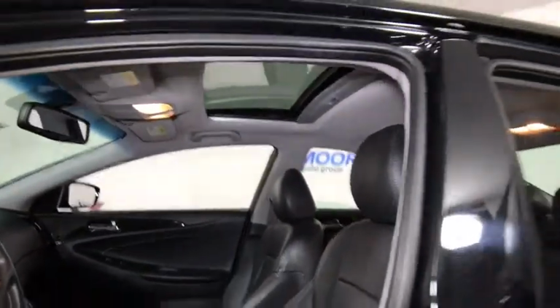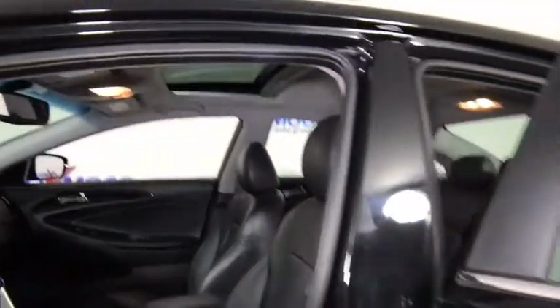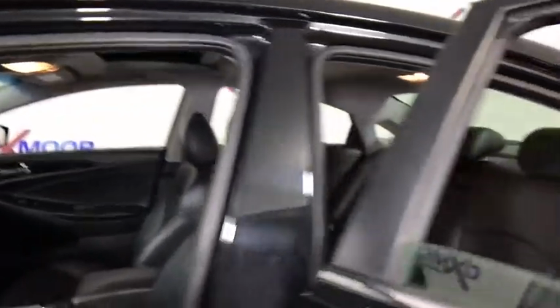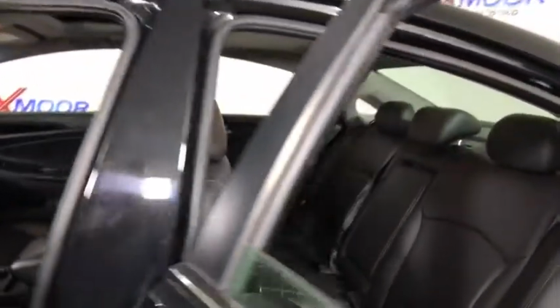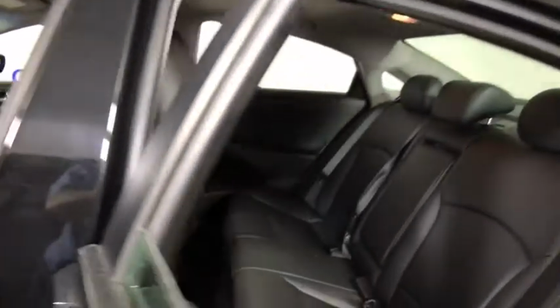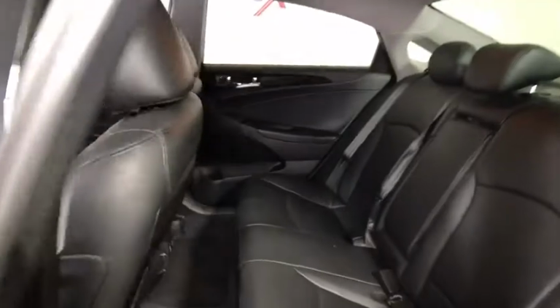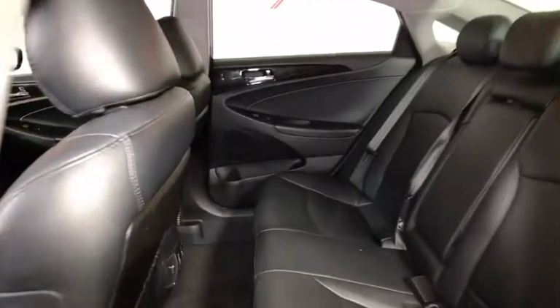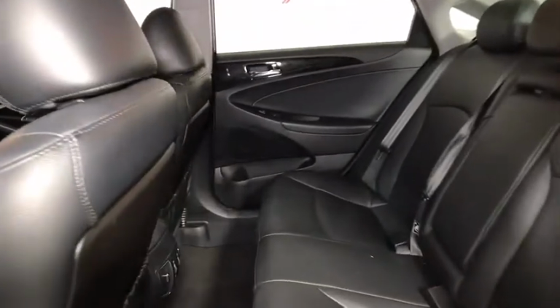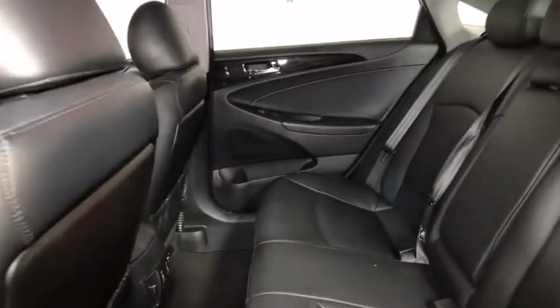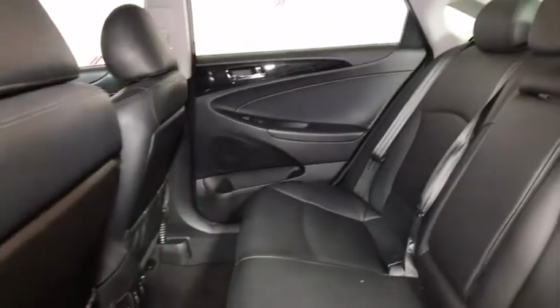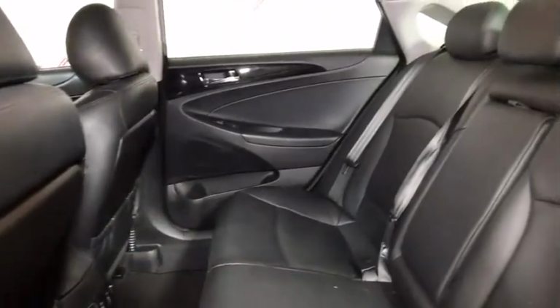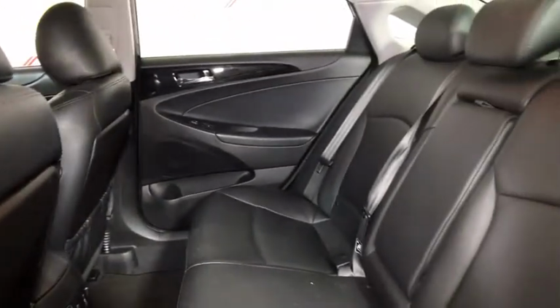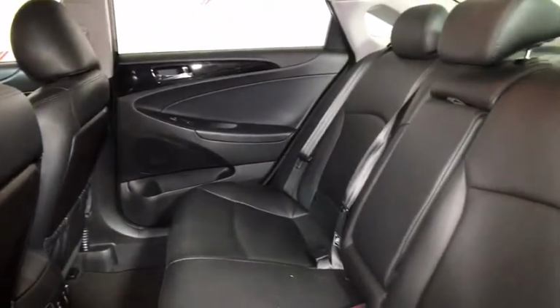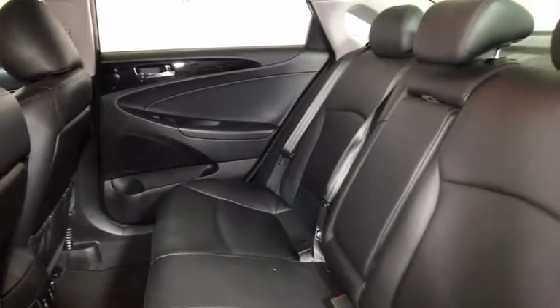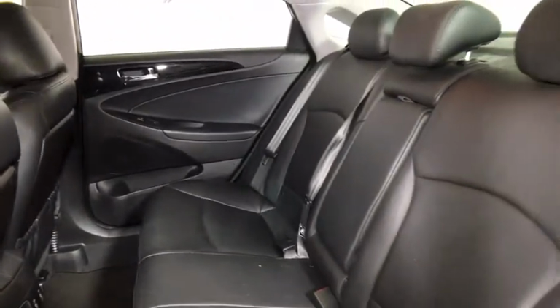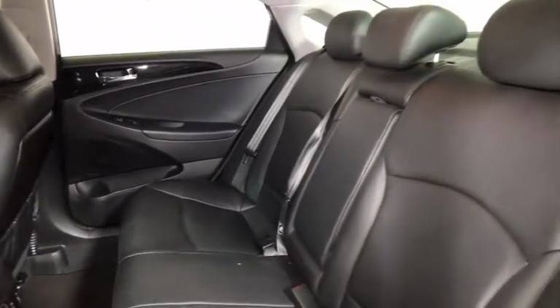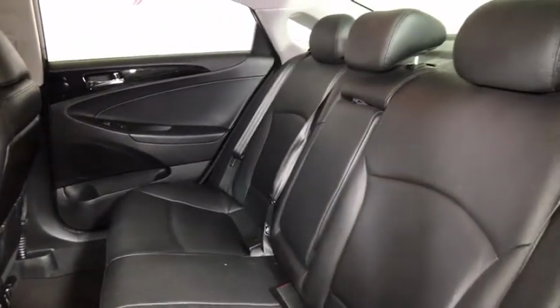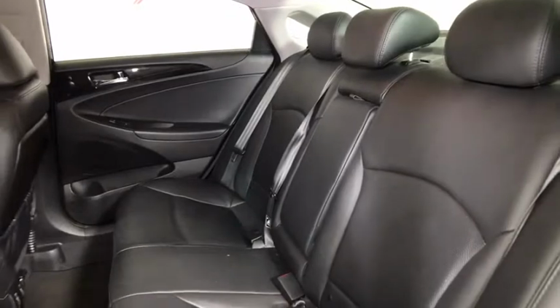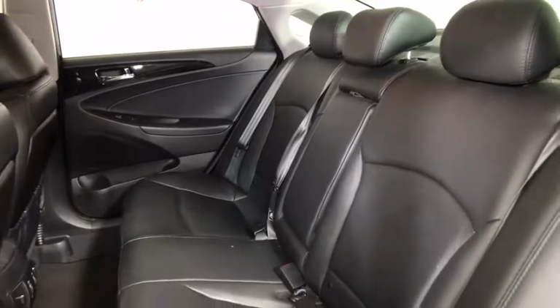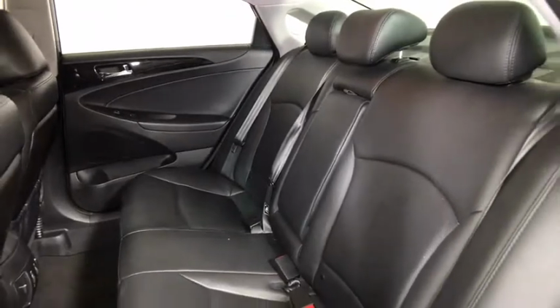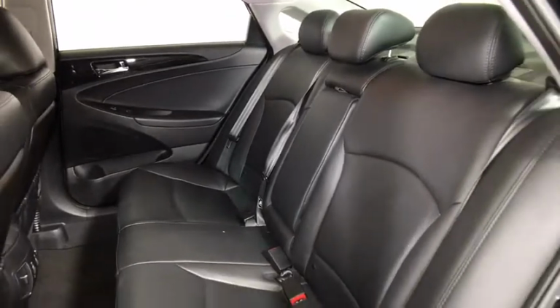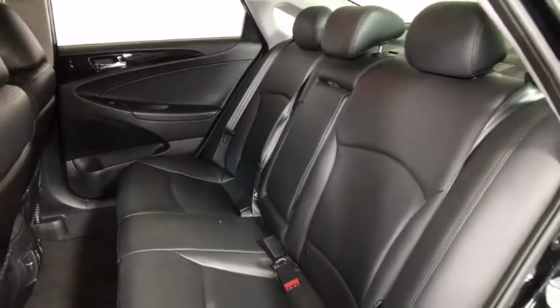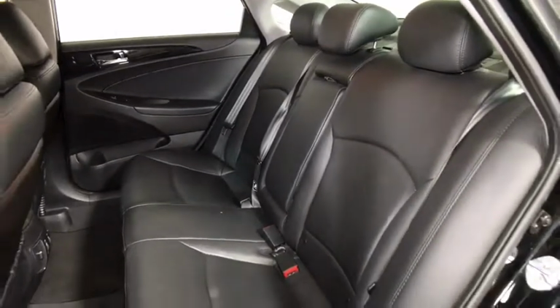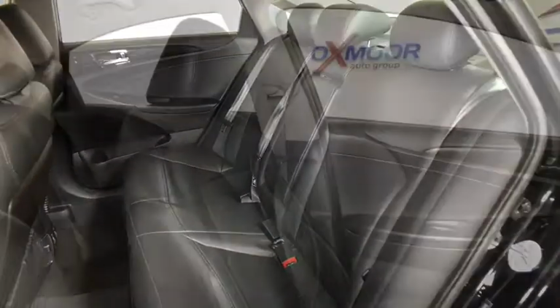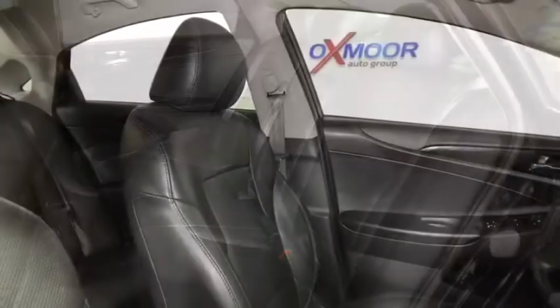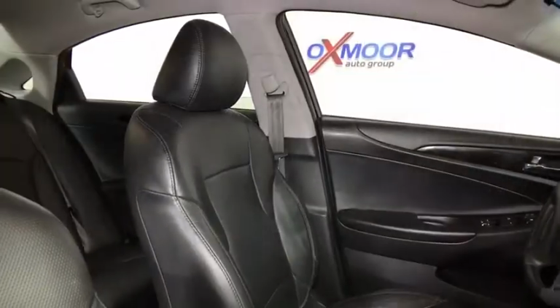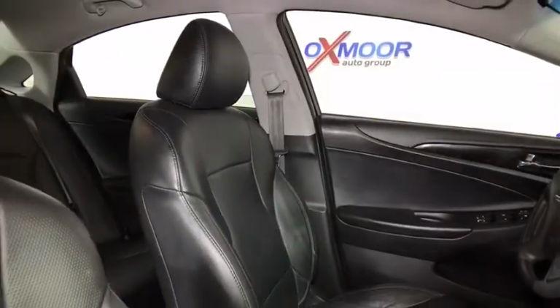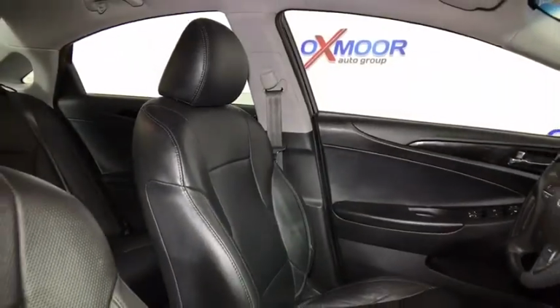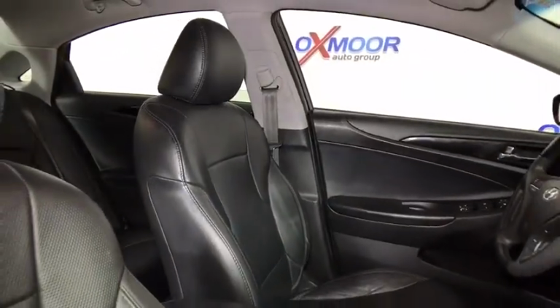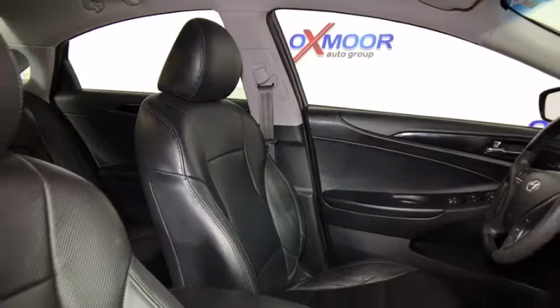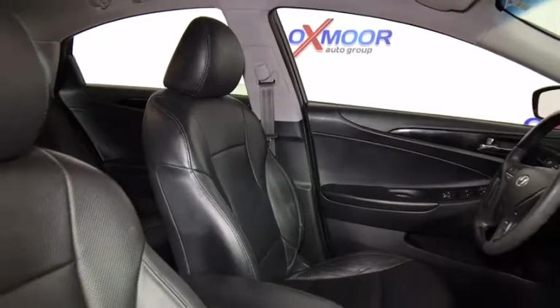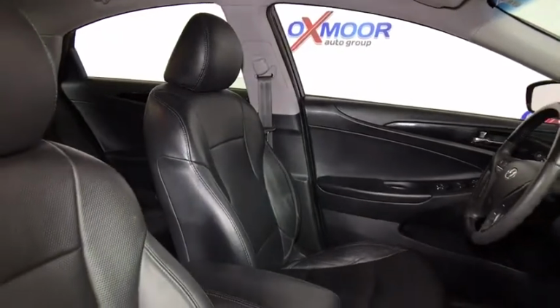Cruise control, auto-dimming rear-view mirror, center armrest, AM FM CD, MP3 radio, rear window defroster, trip computer, CD player, security system, compass, power locks, heated front seats.